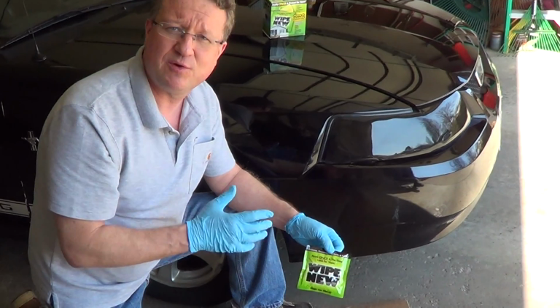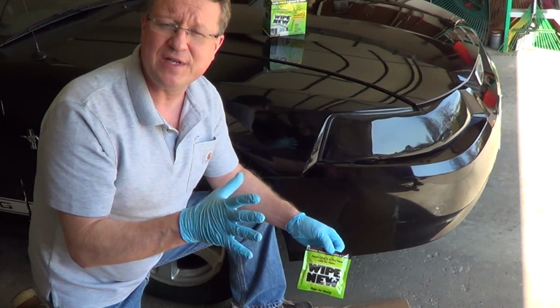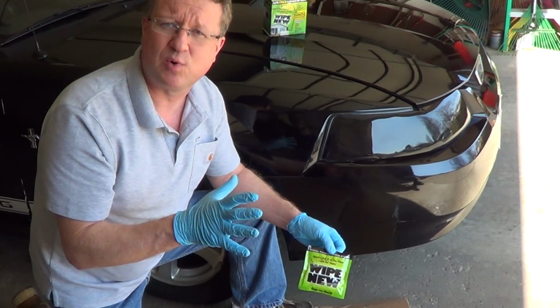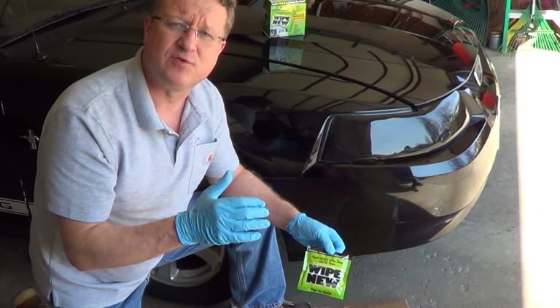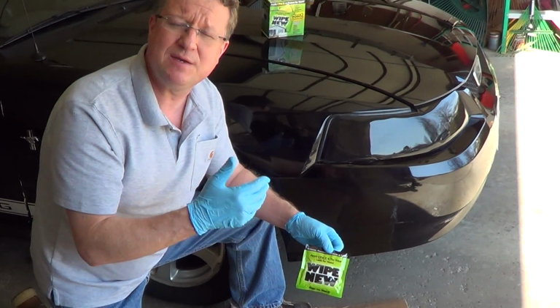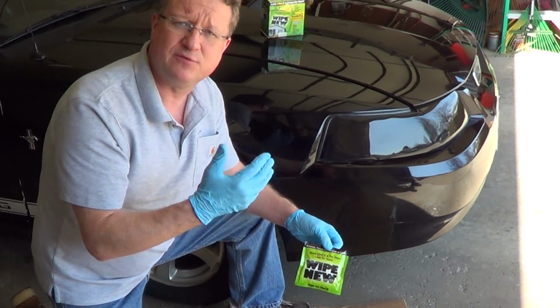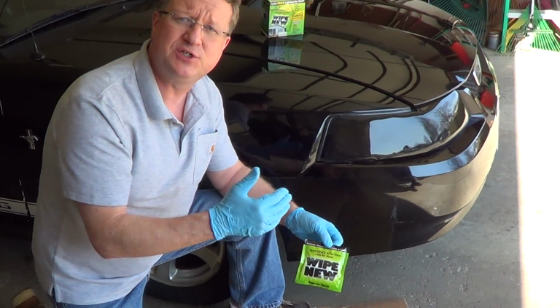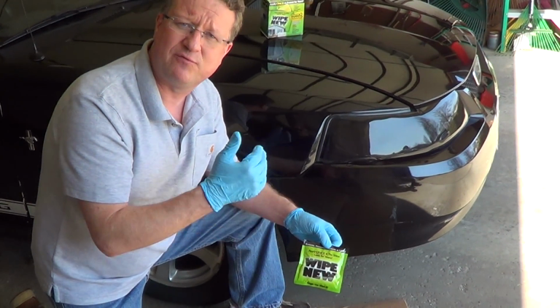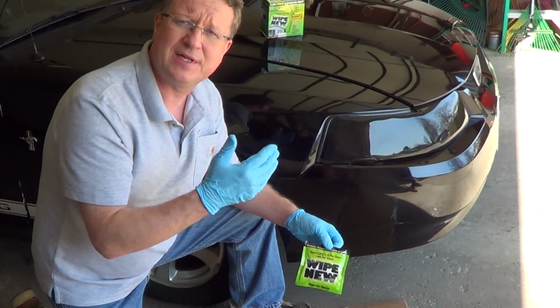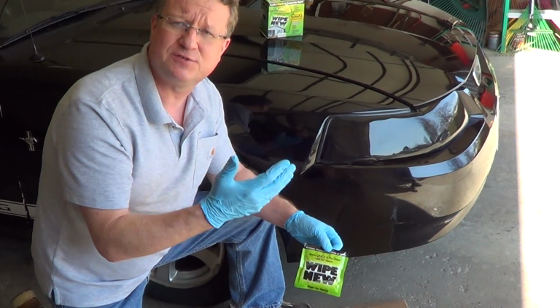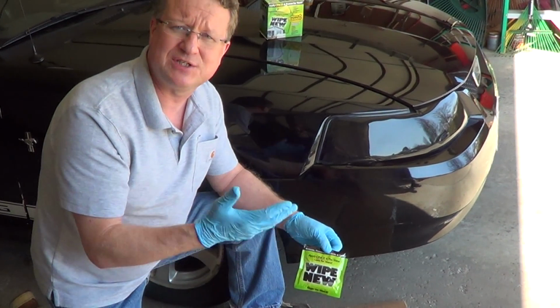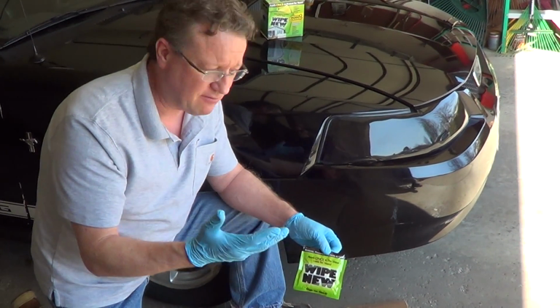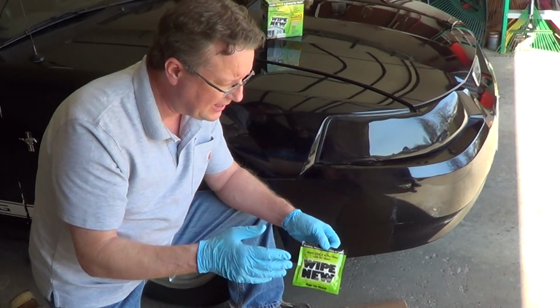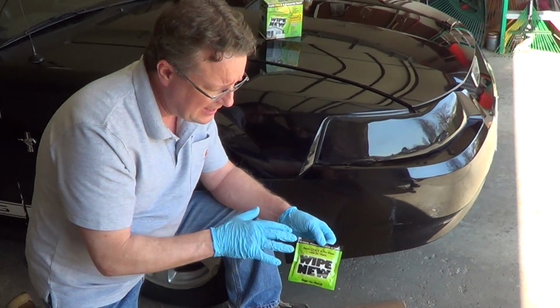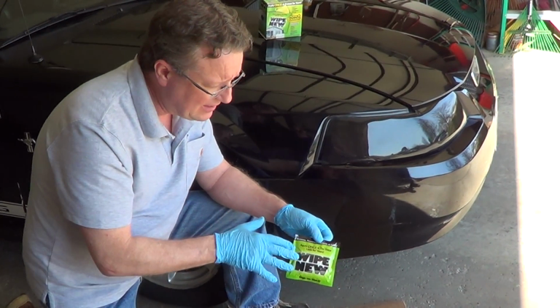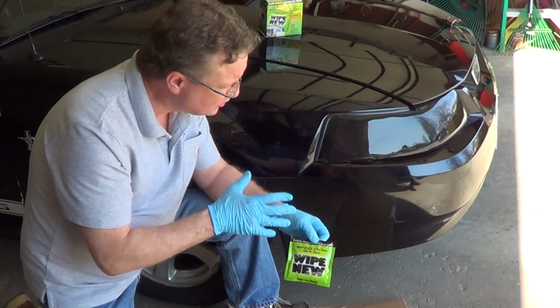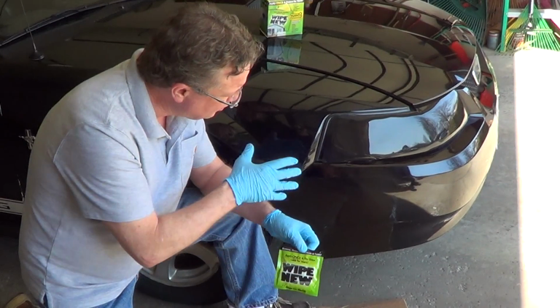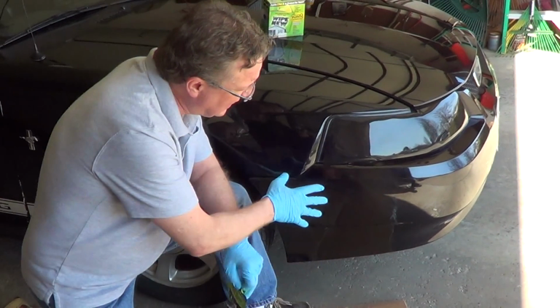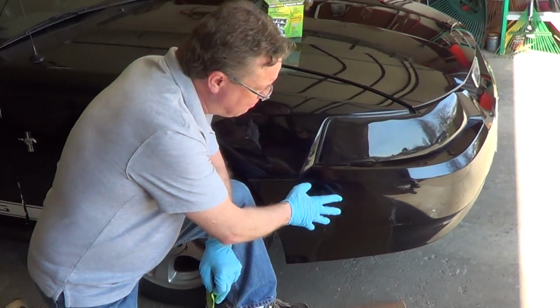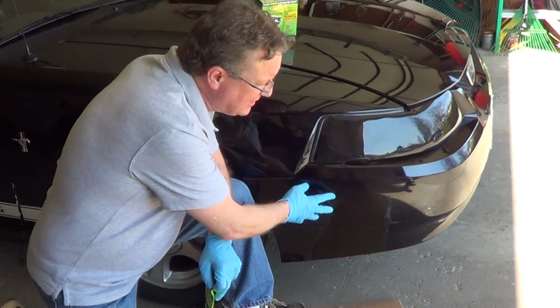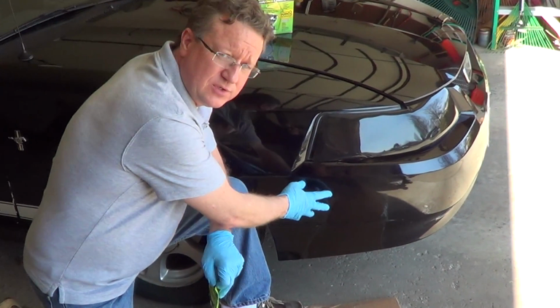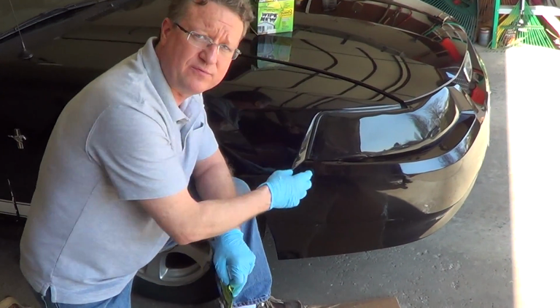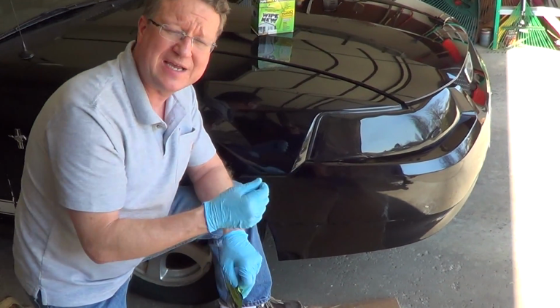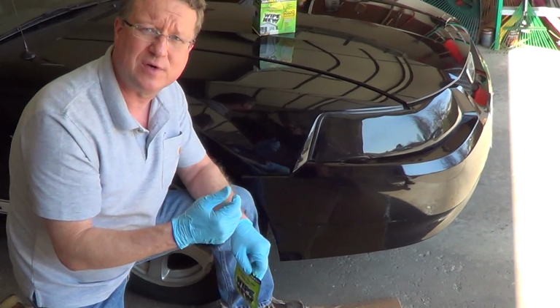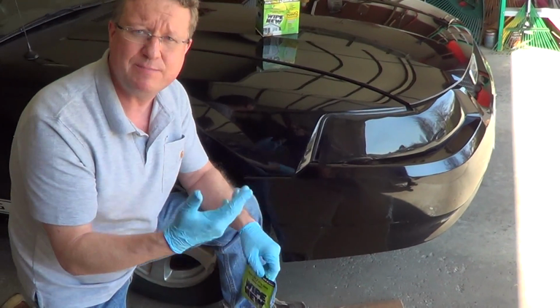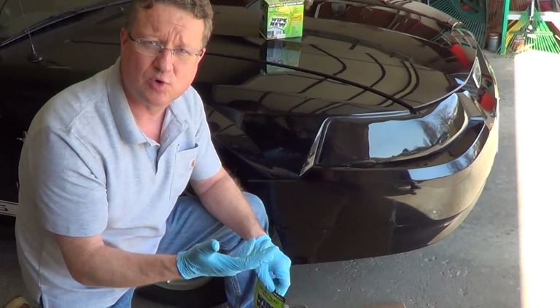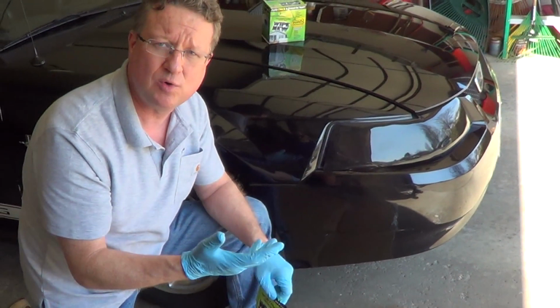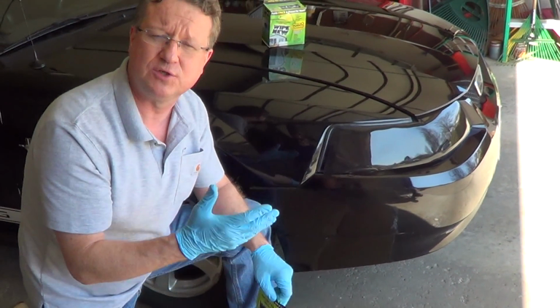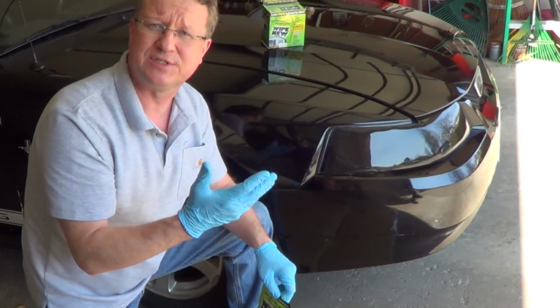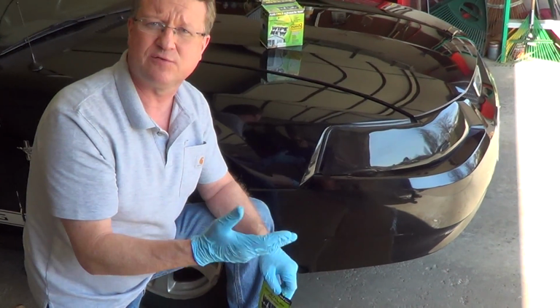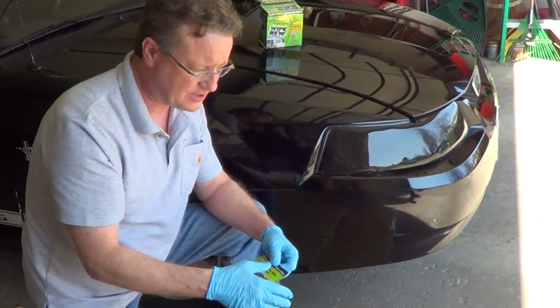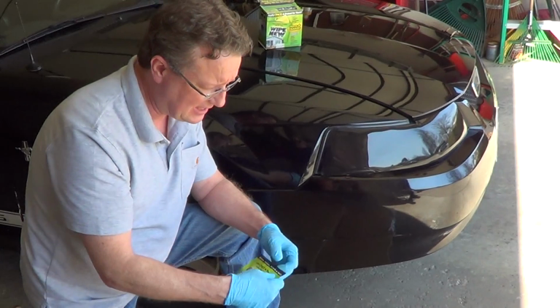I want to share with you a really nice product for bringing back the finish on fiberglass, plastic, and vinyl. Once you apply it, it bonds with the surface and it's going to keep it from corroding and also protect it from sunlight.